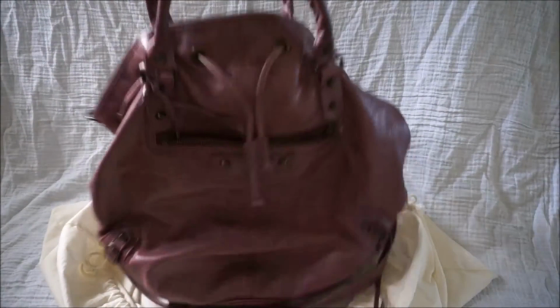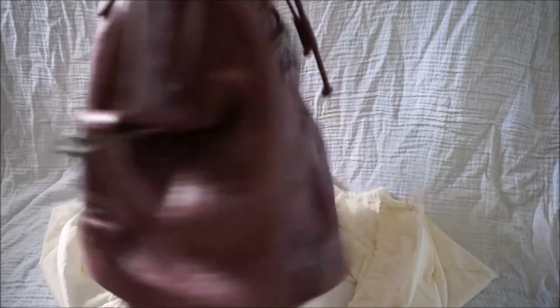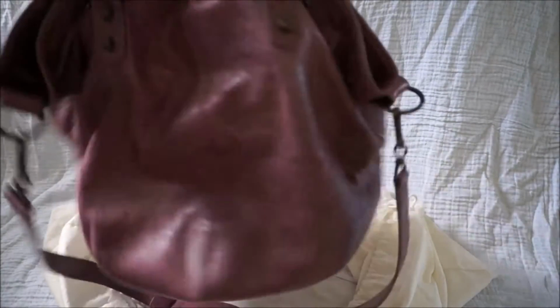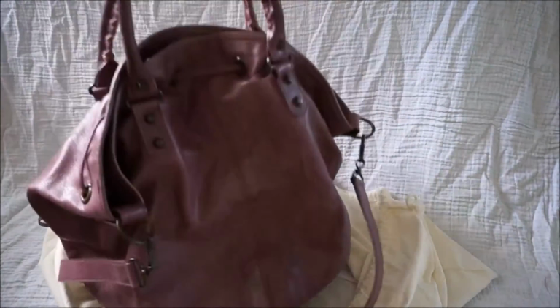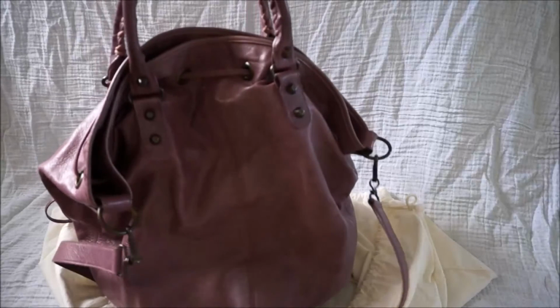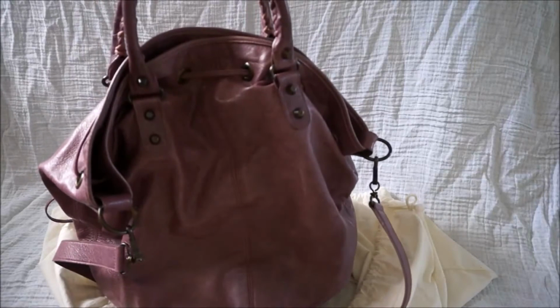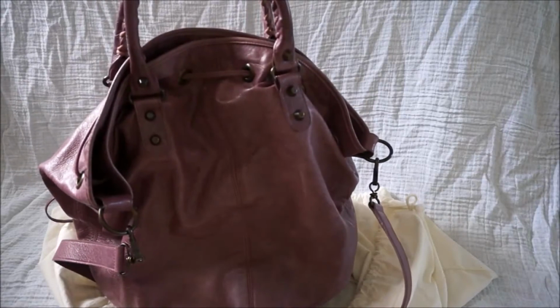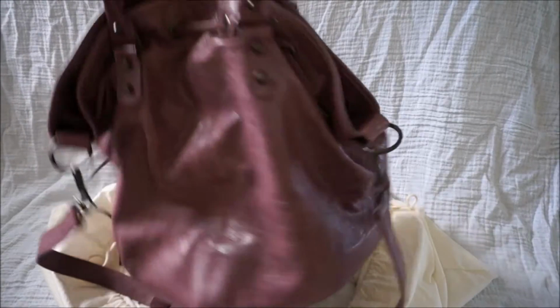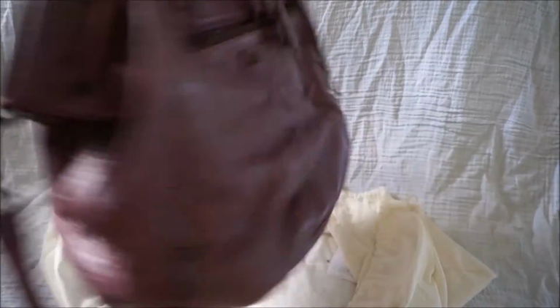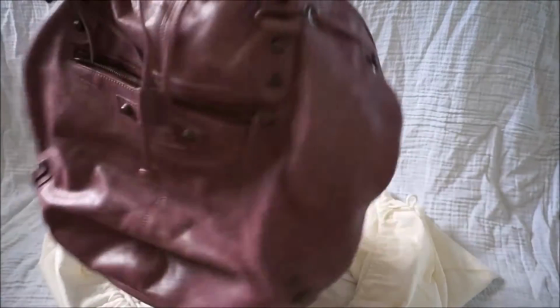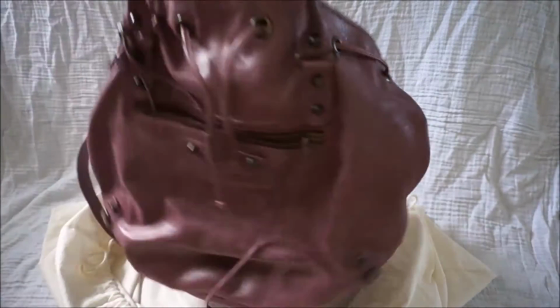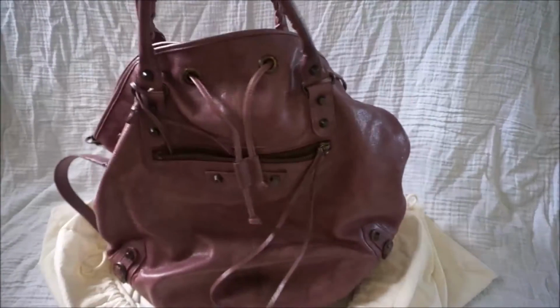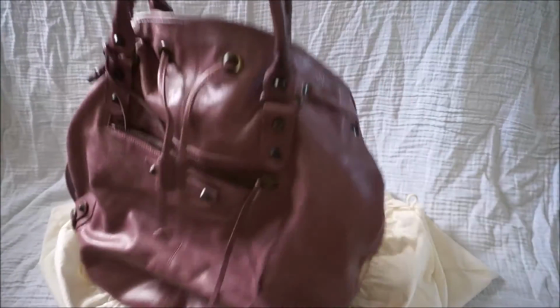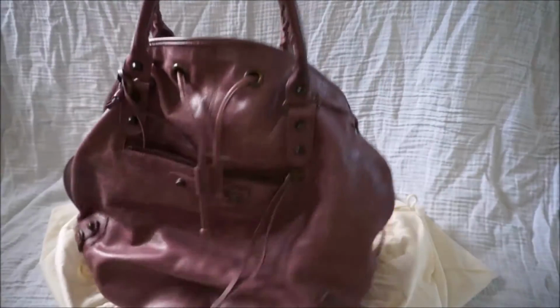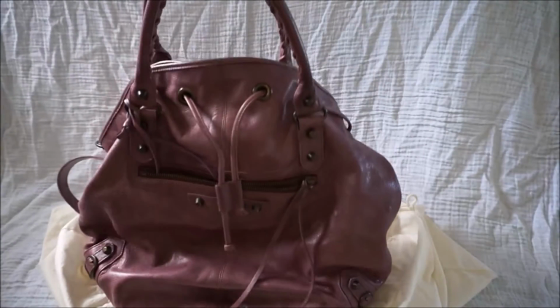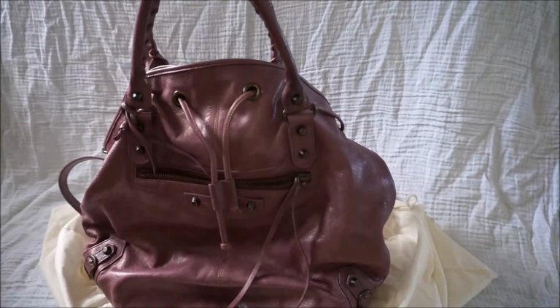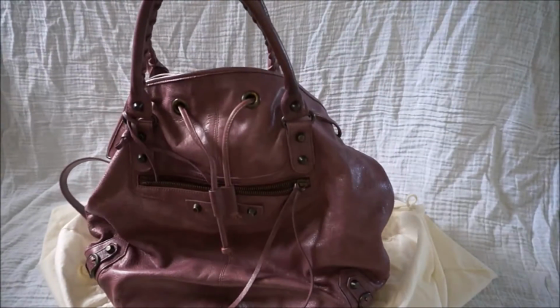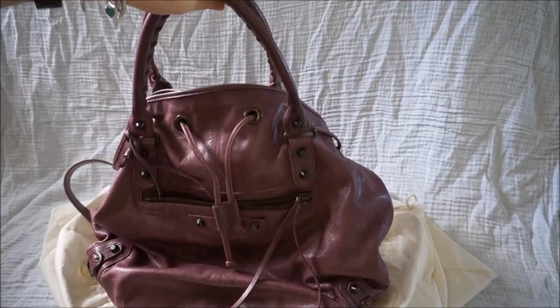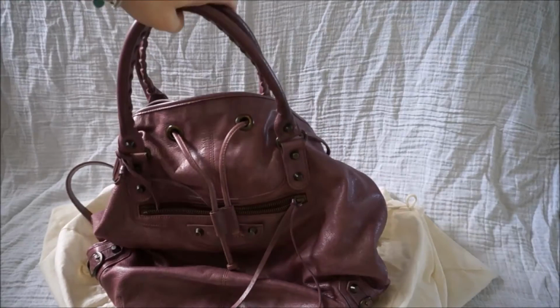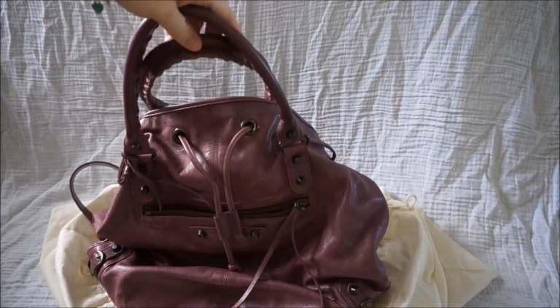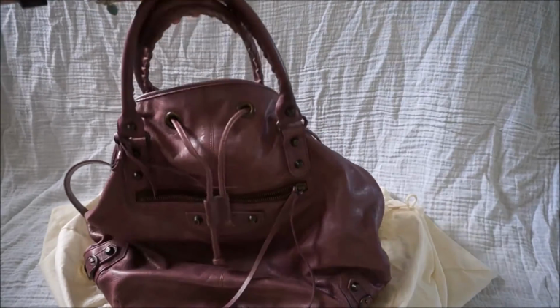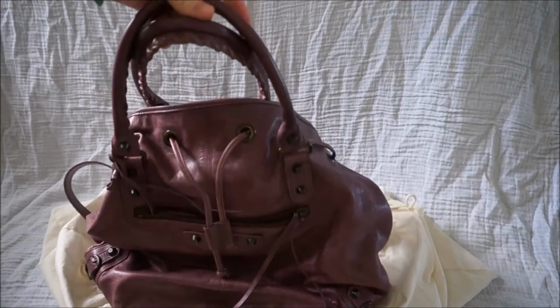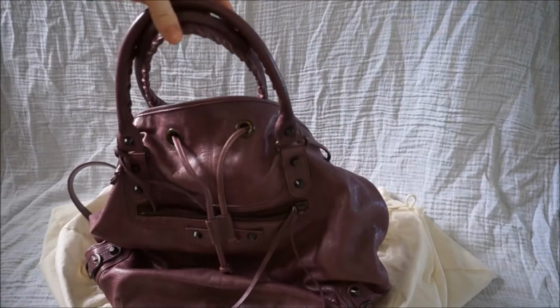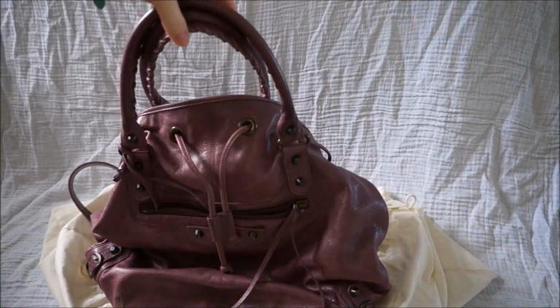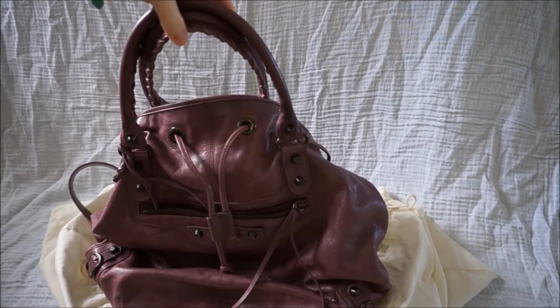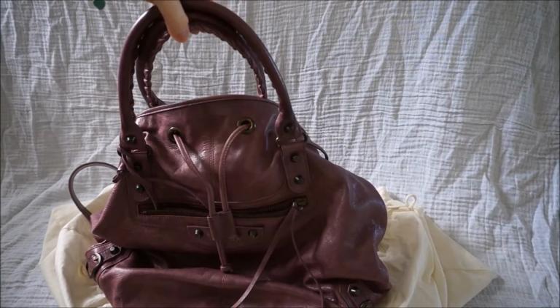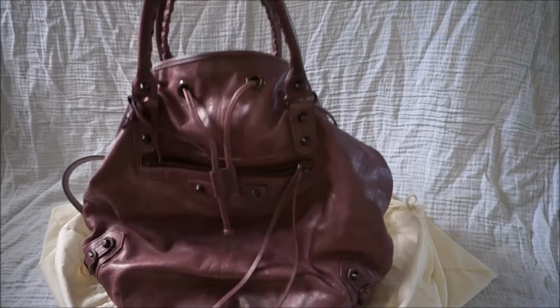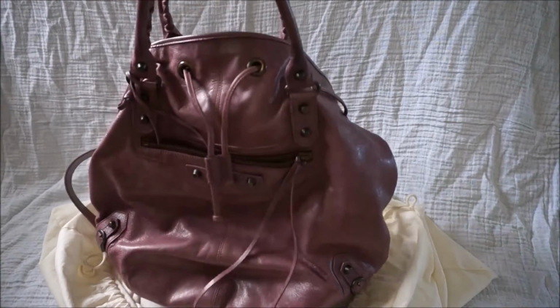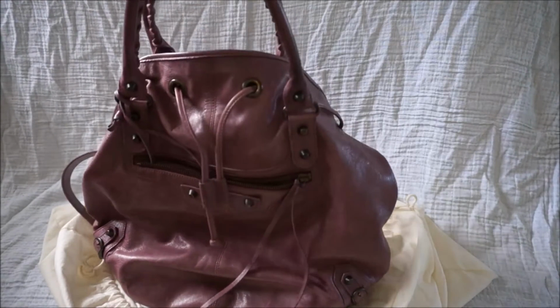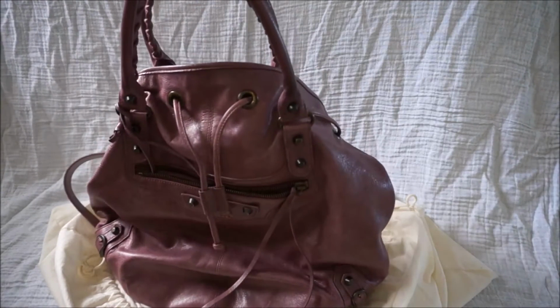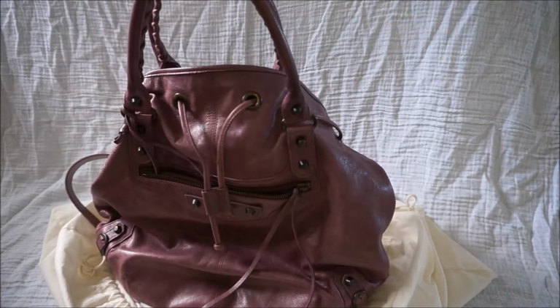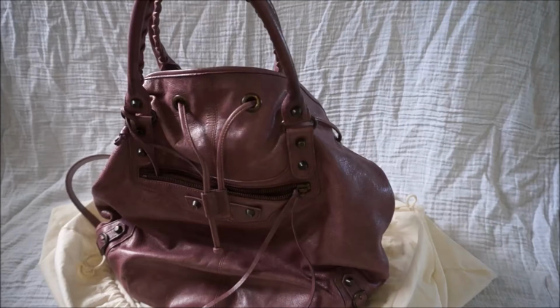So you'll see it popping up on my channel quite a bit as I show you some differences between it and the Balenciaga day bag, and show you some colour differences with the purples as well.